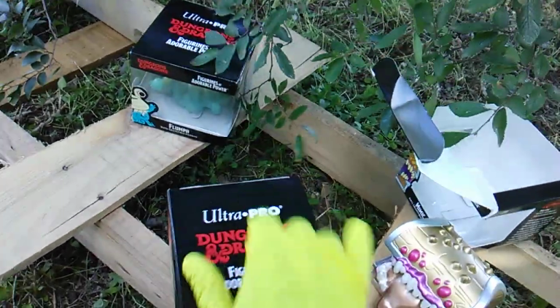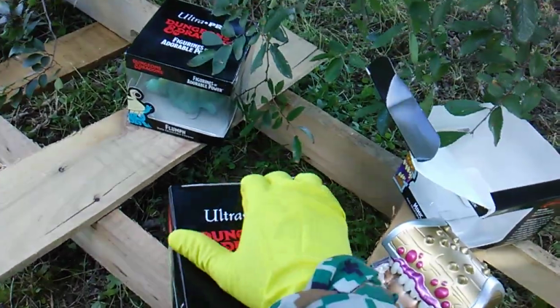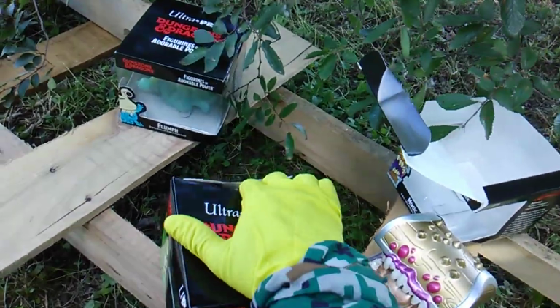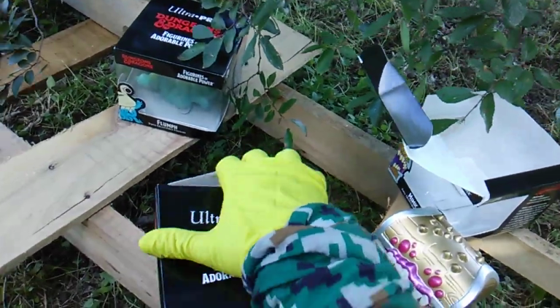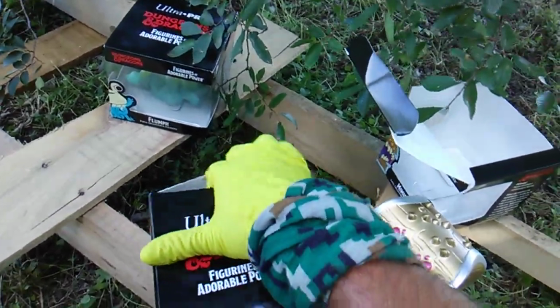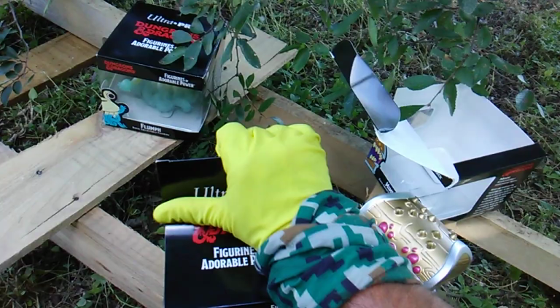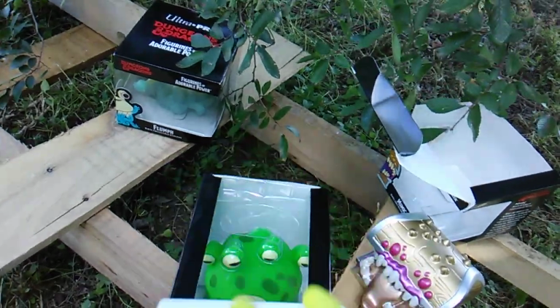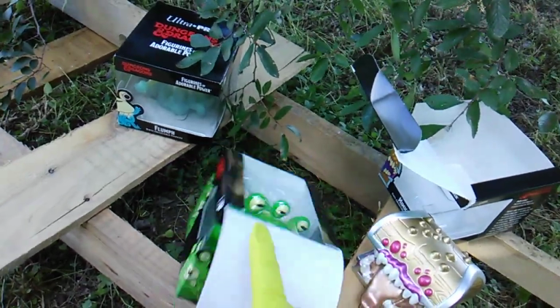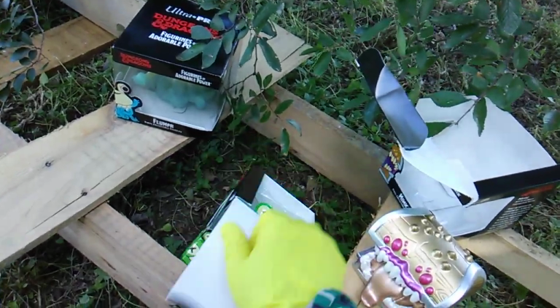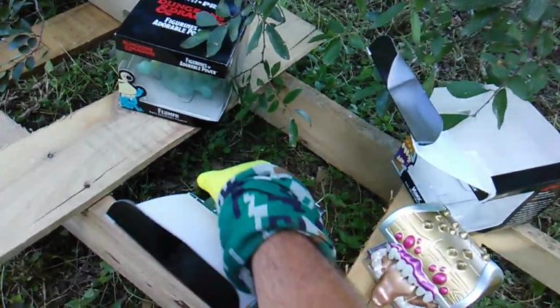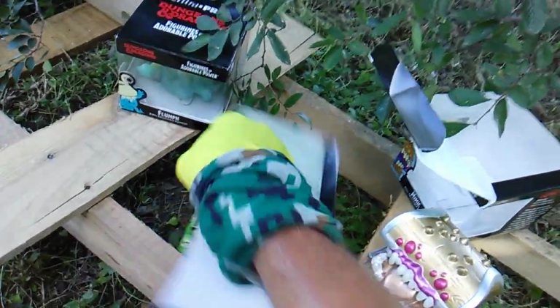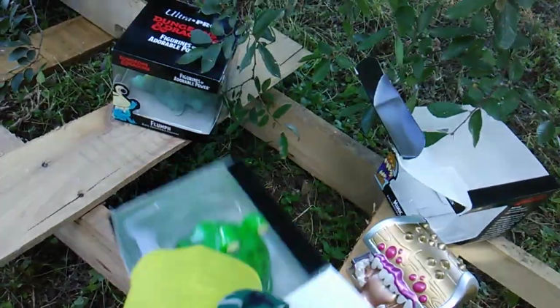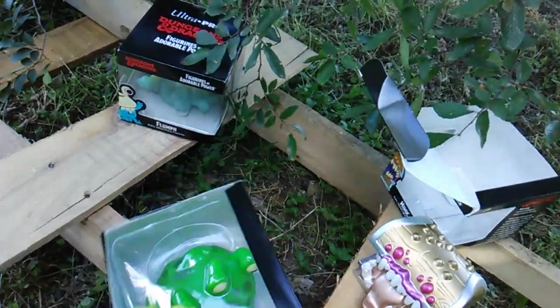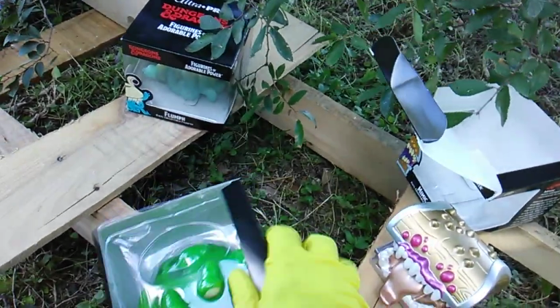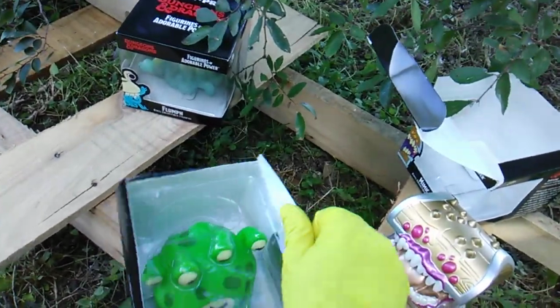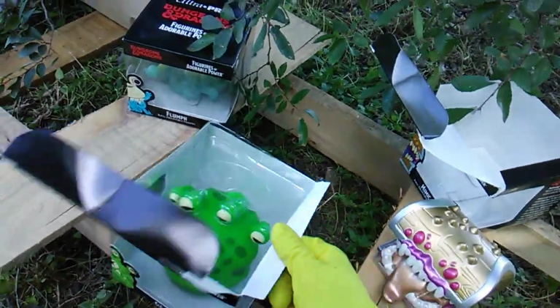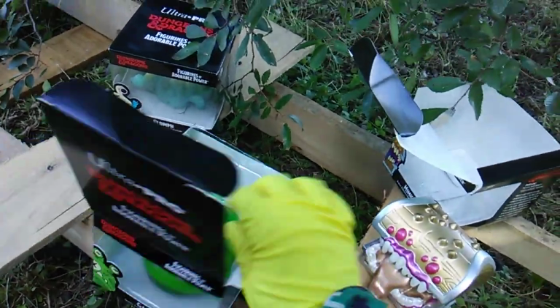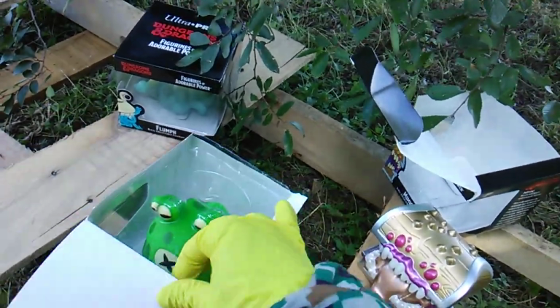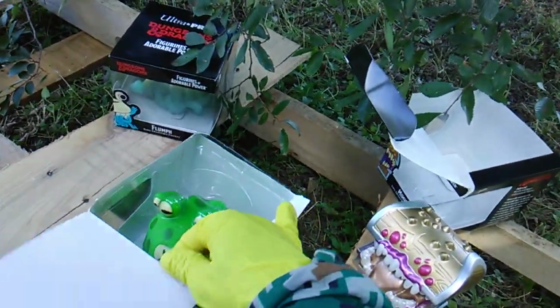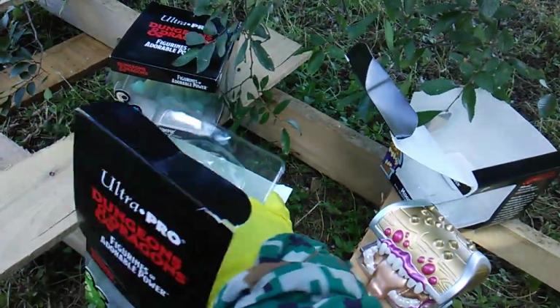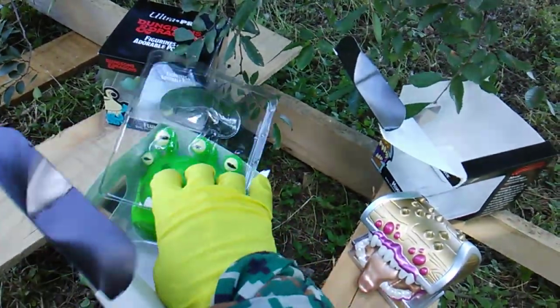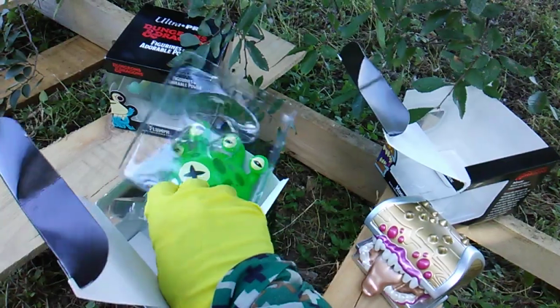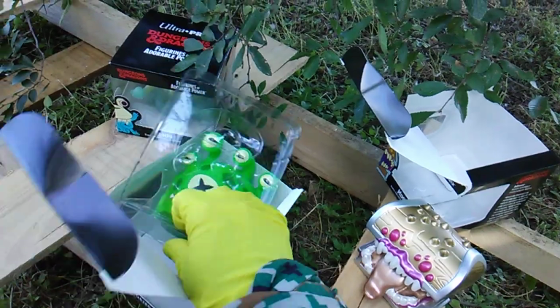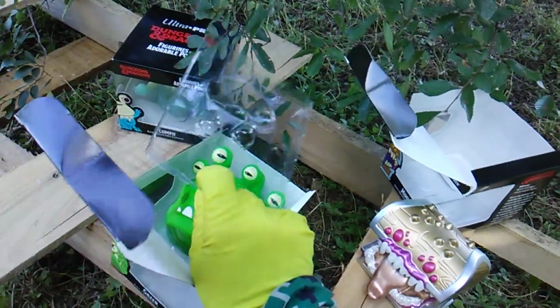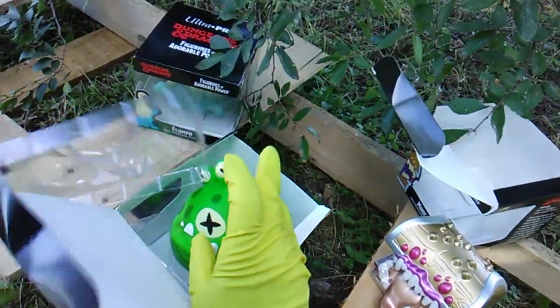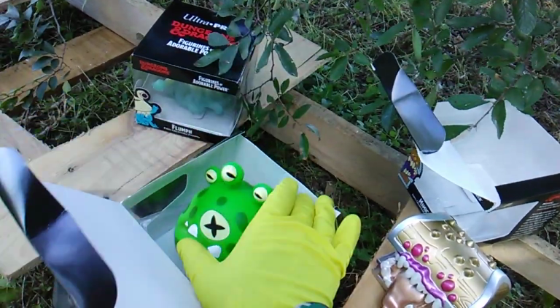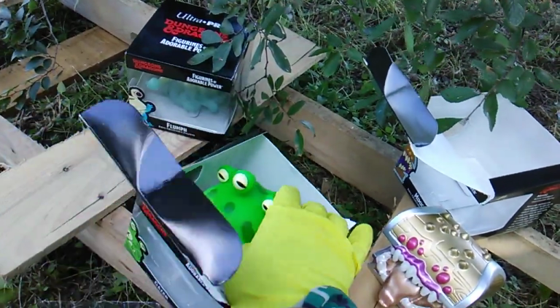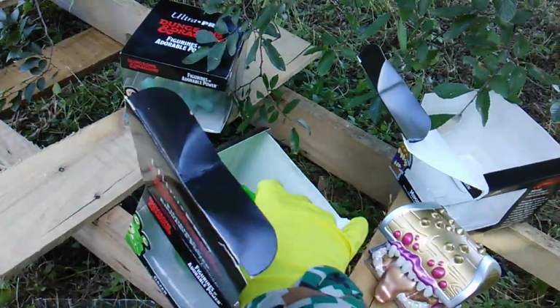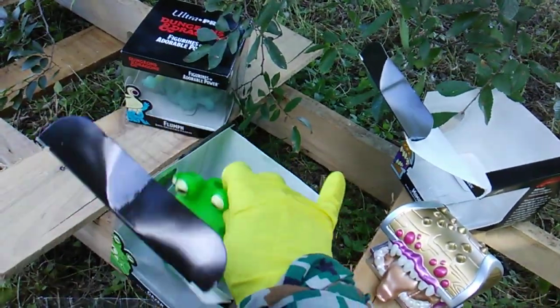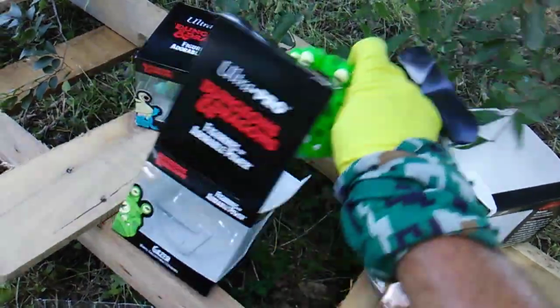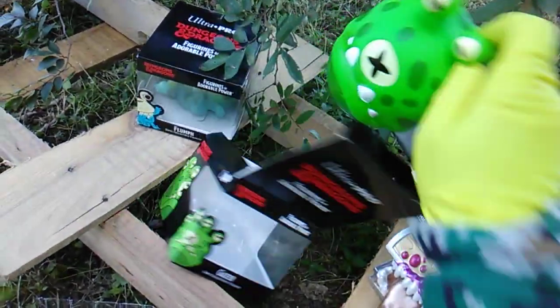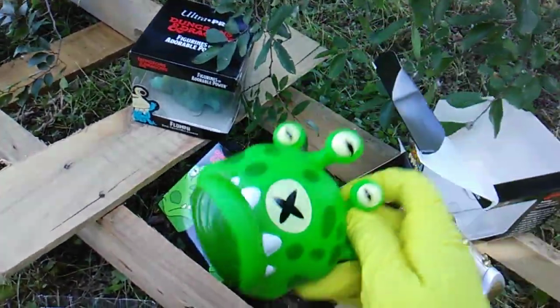This is a chase figure — I got a chase figure of Mimic. I got Gazer and Flump. These look incredible, right up my alley.